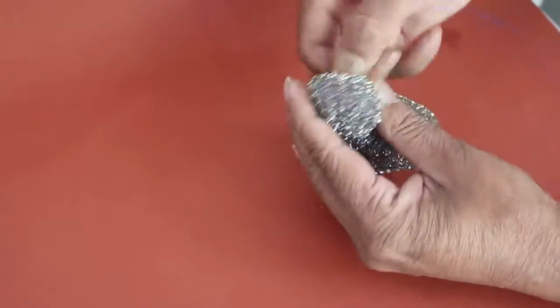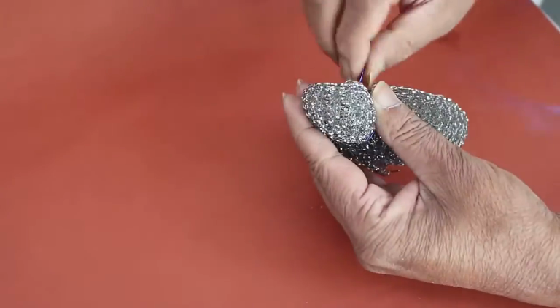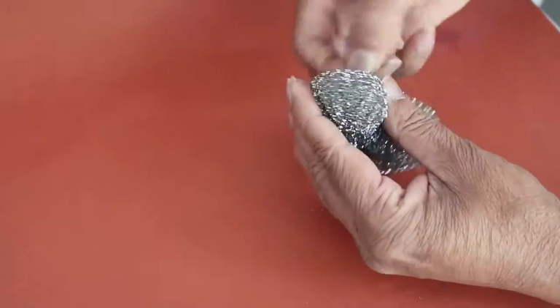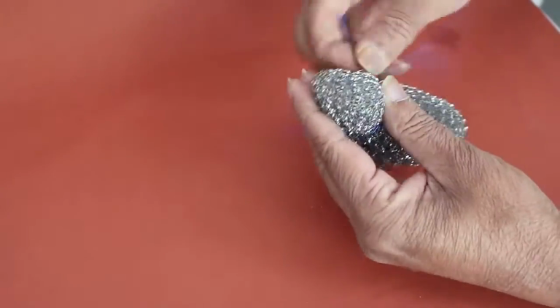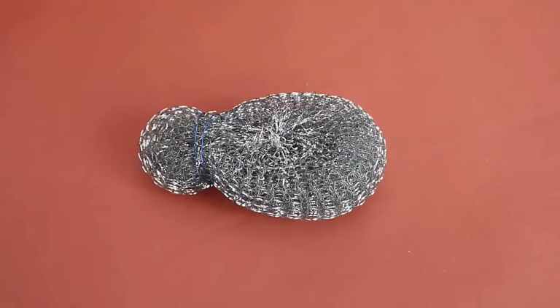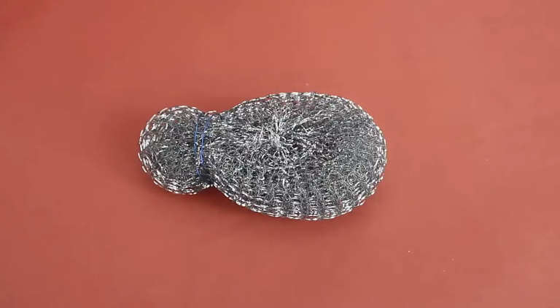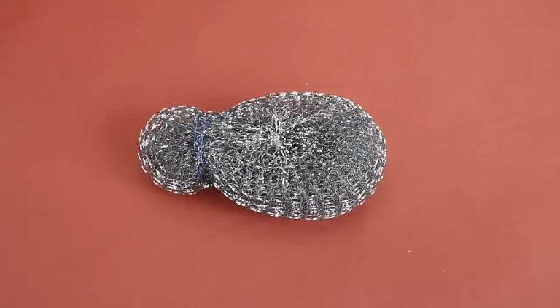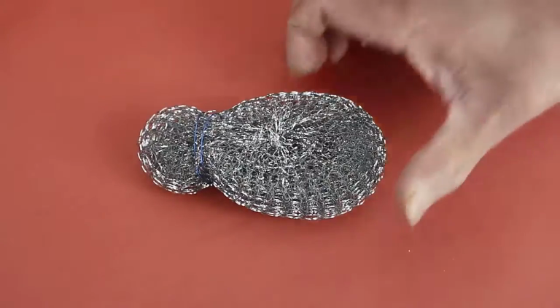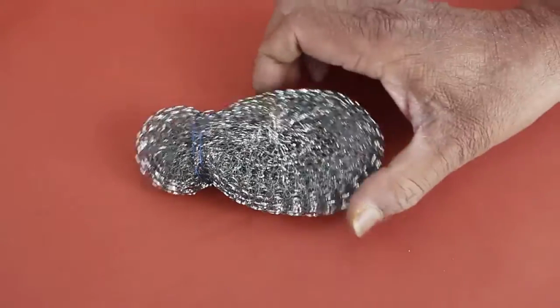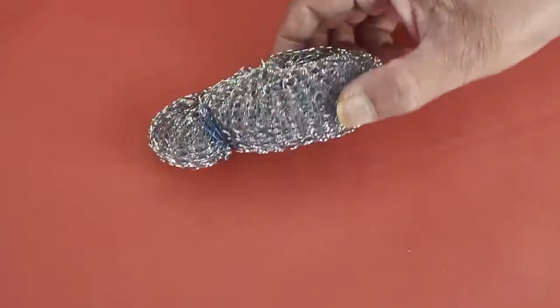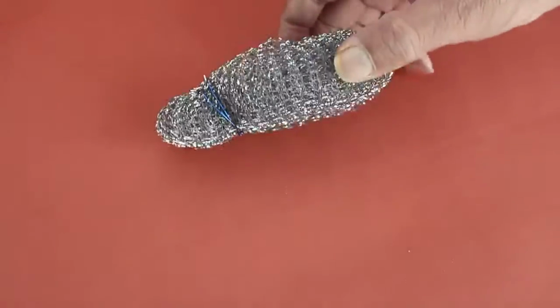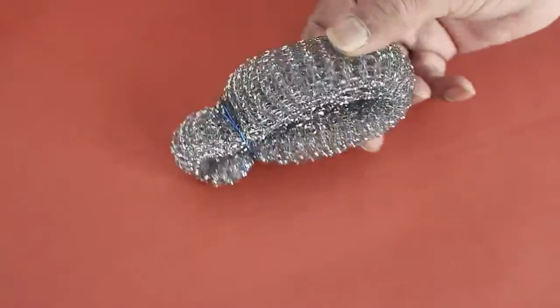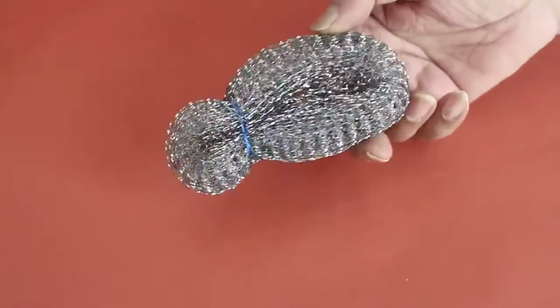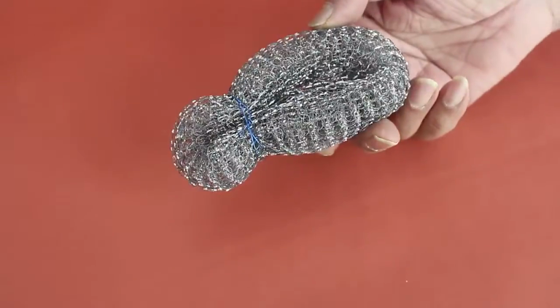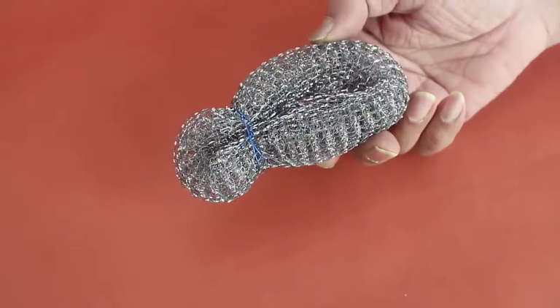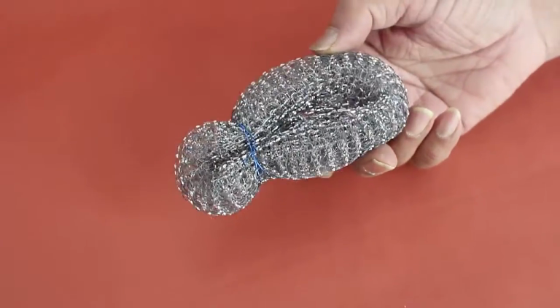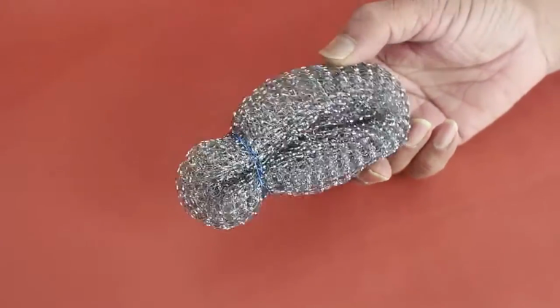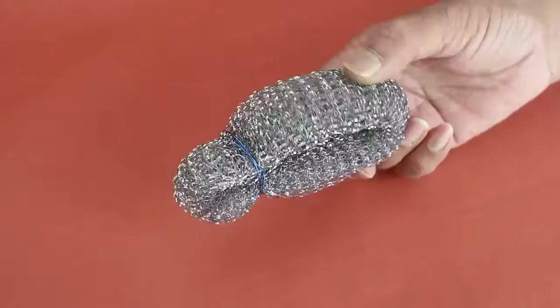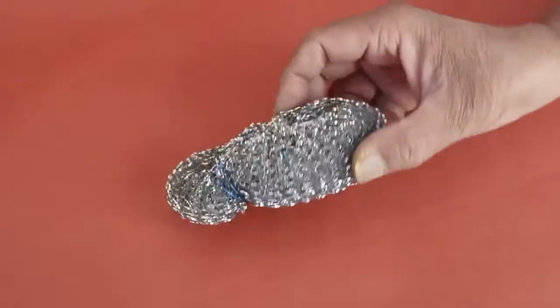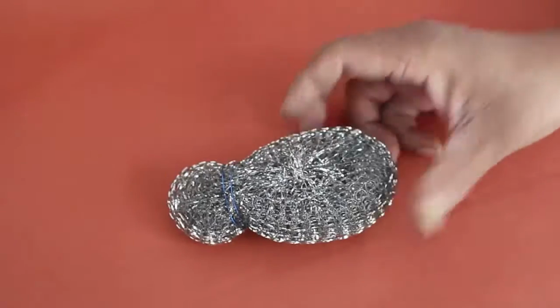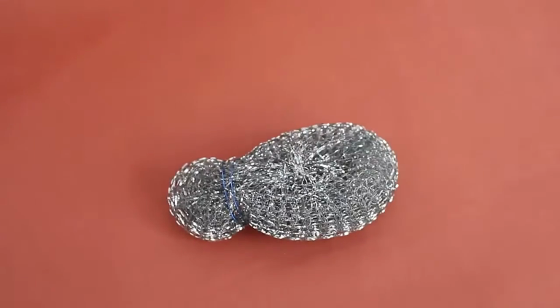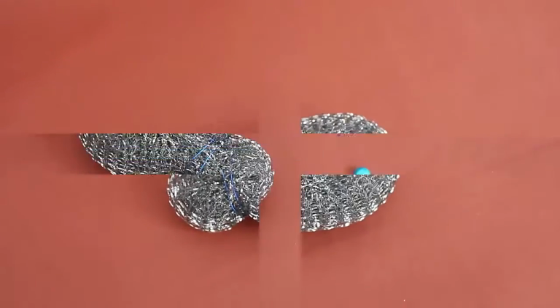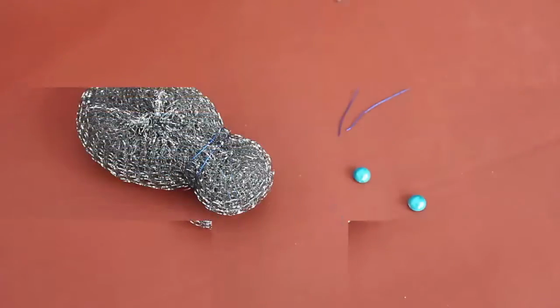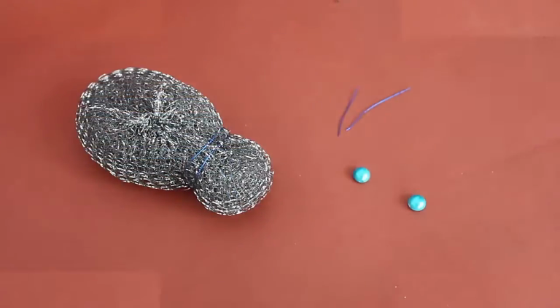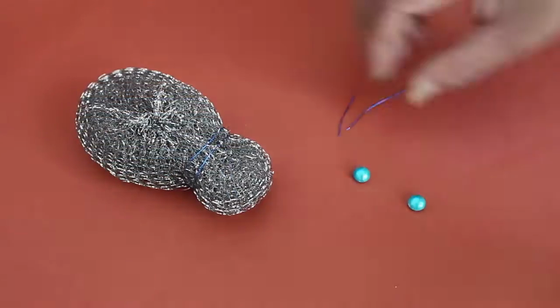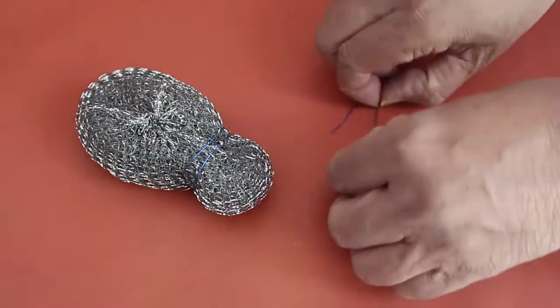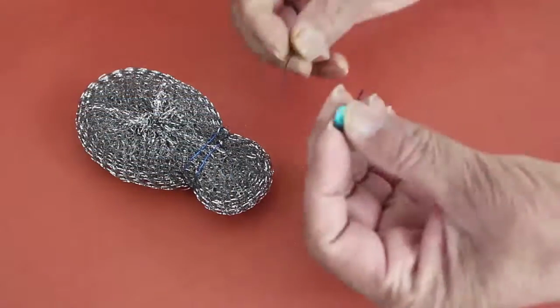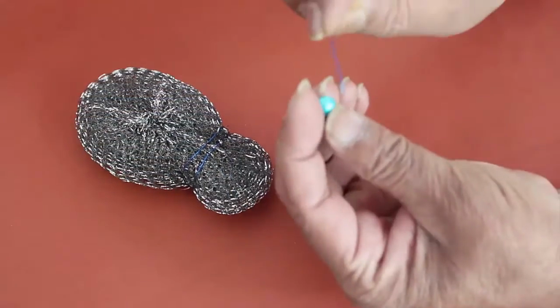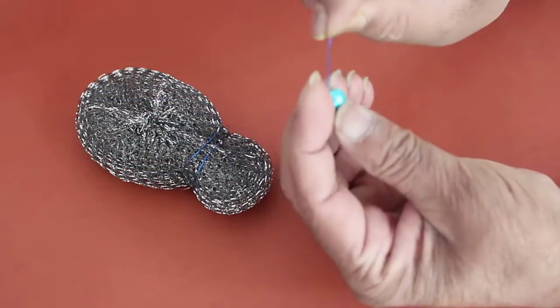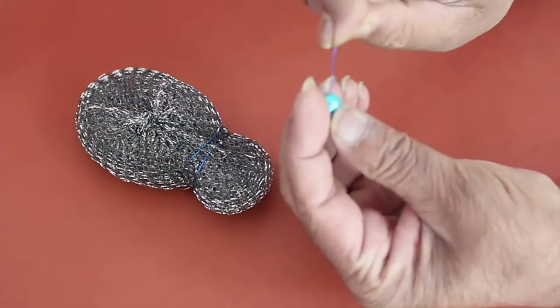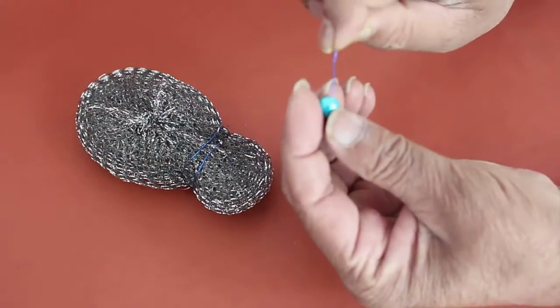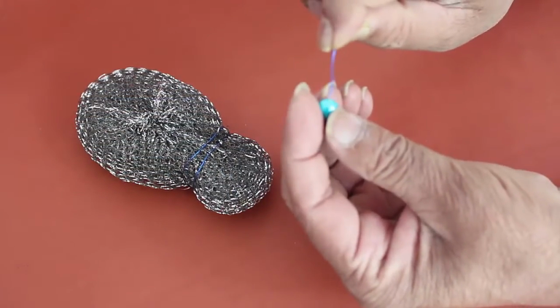First, press the scrubber into an oval and then tie it with a wire at a distance of about one third to make the head. Now you can see the head and the body together.